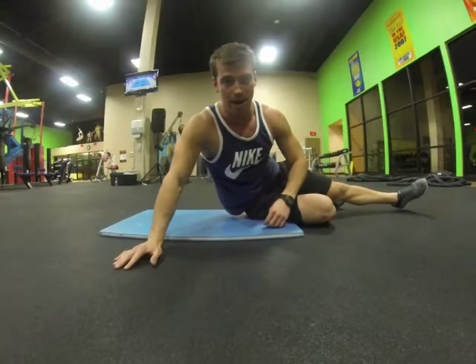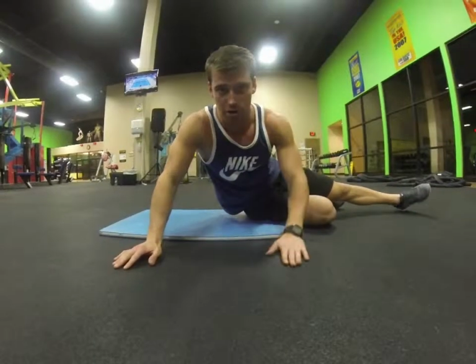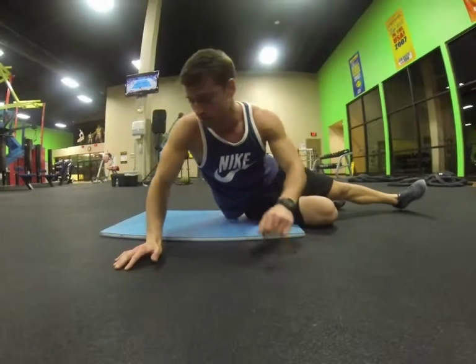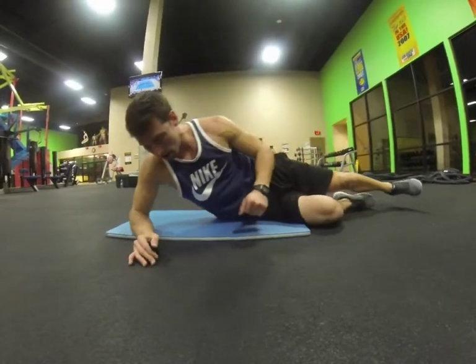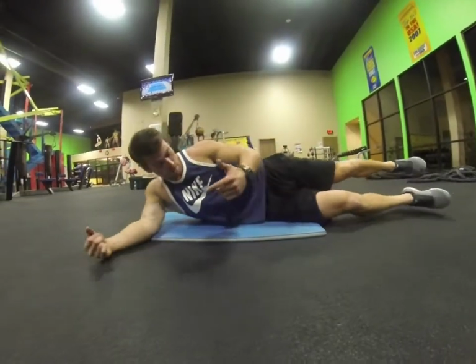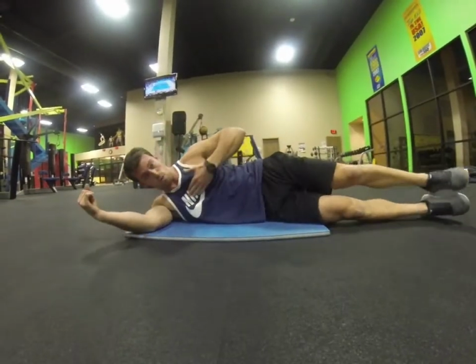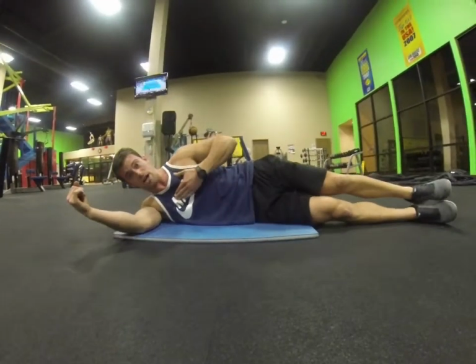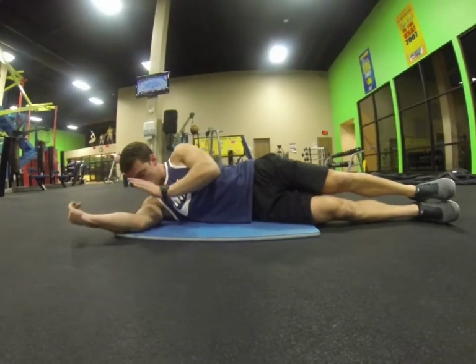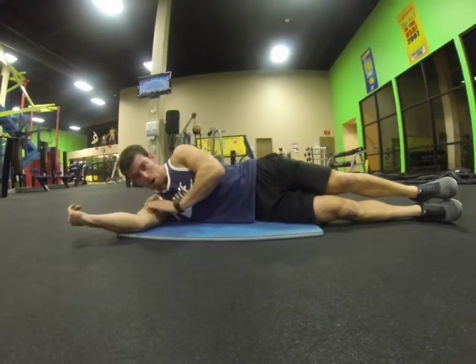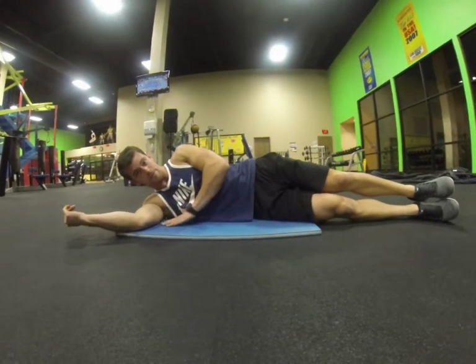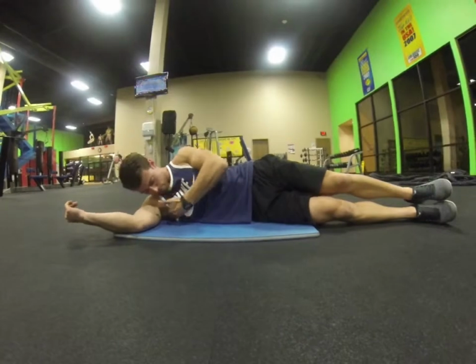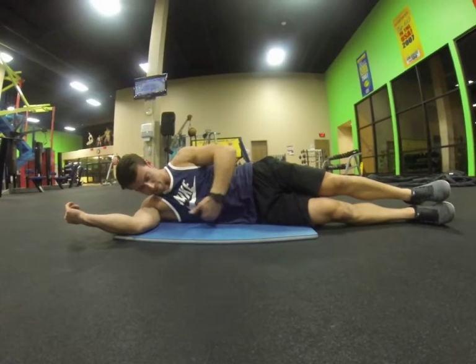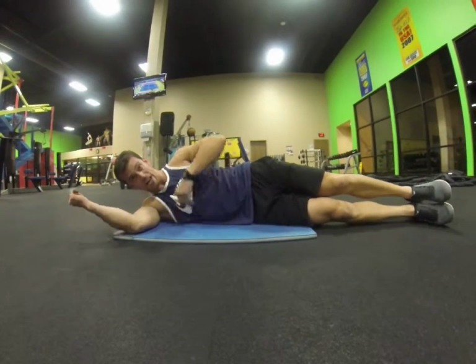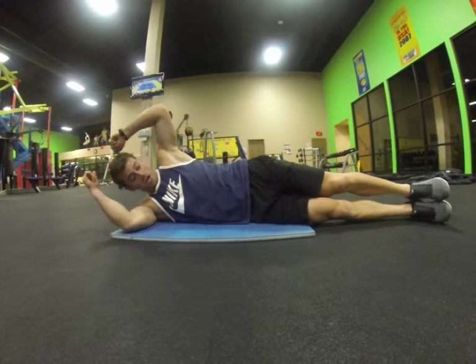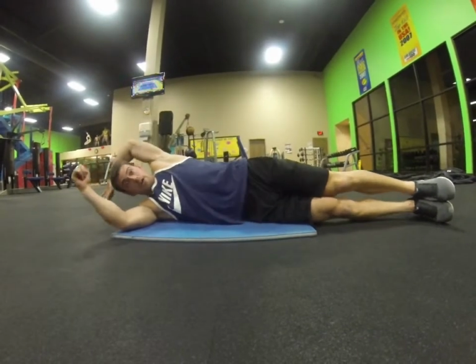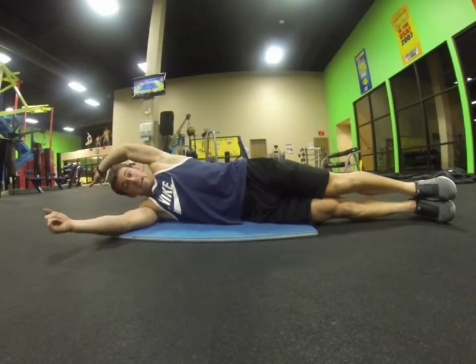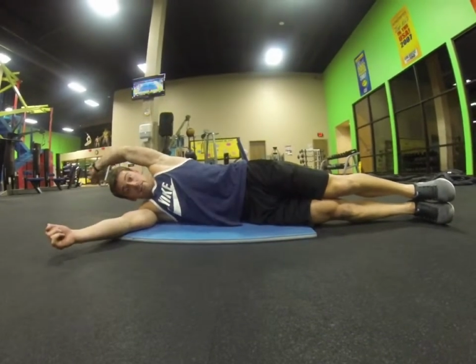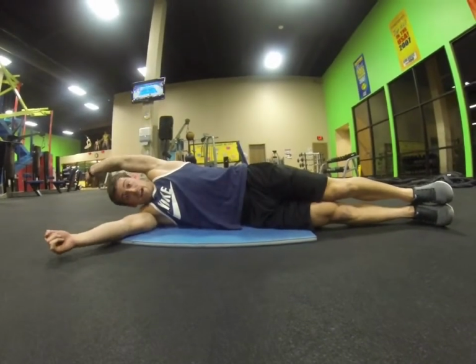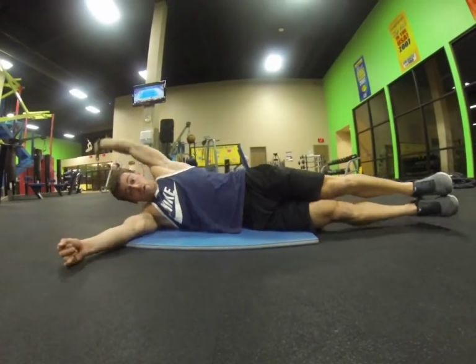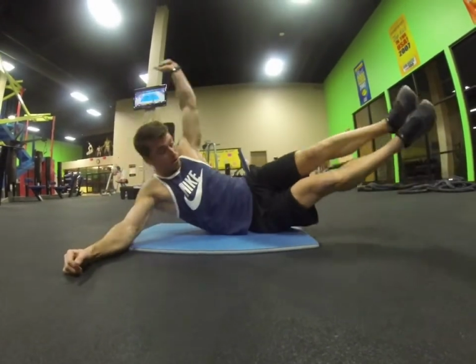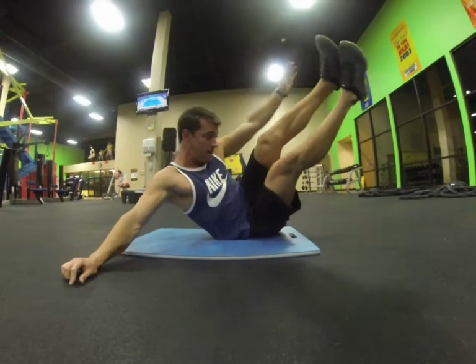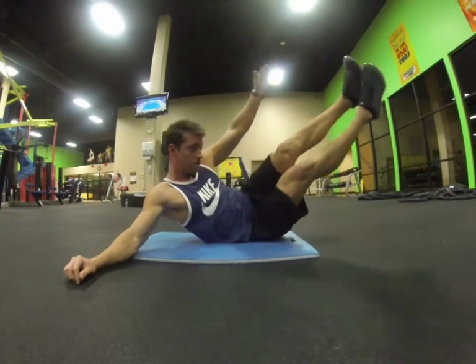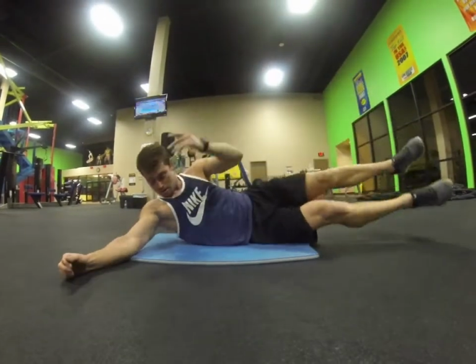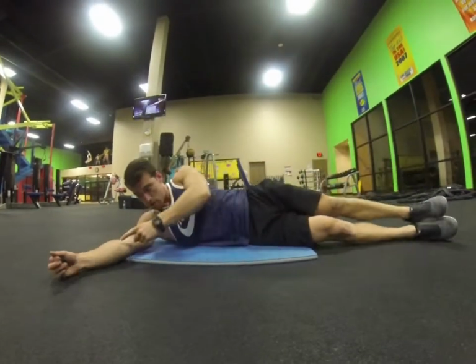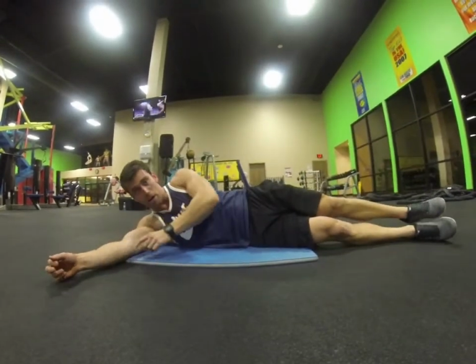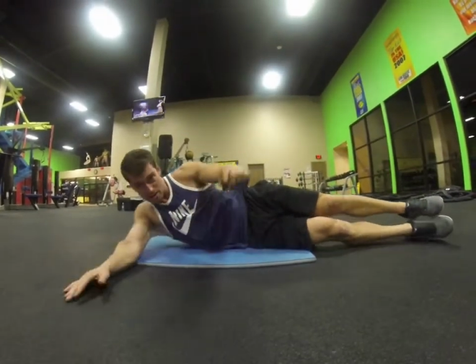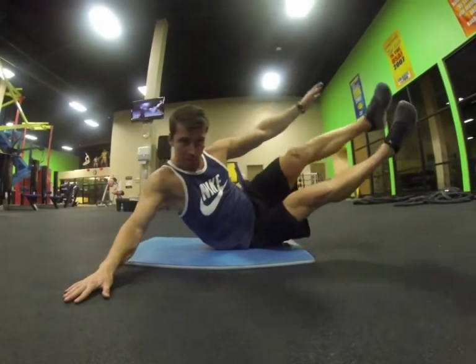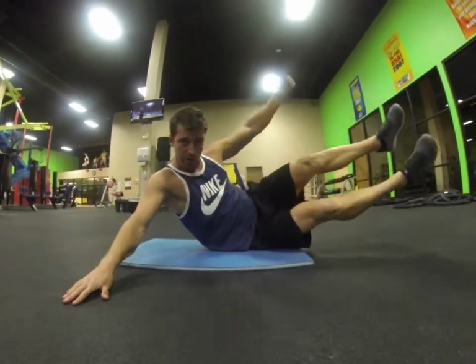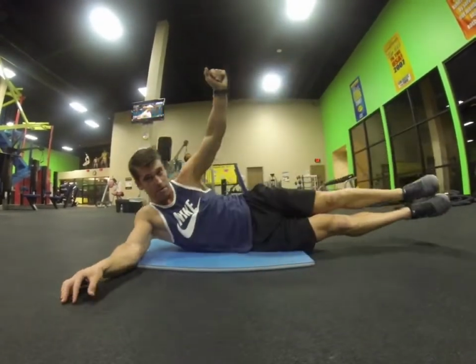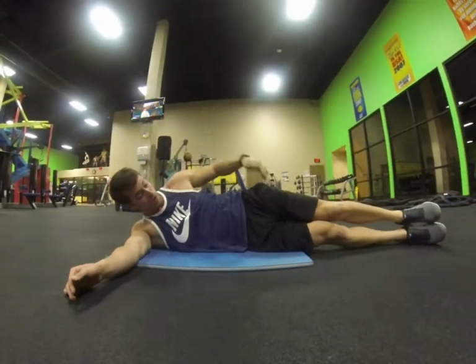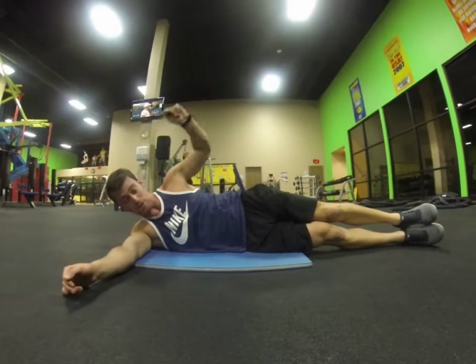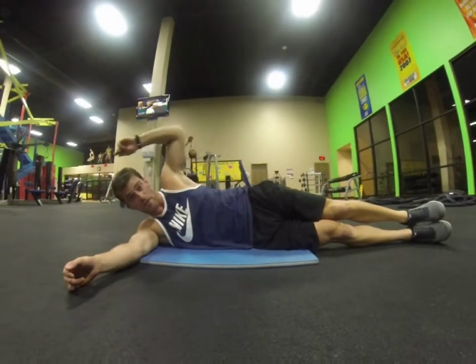Ab circuit number two right here. Coming down on one side, you want your arm flat, you want your body flat. You're going to bring hand over head right here, crunching both feet up, touching. If you need to use a little bit of your hand to push yourself up, that's fine. I really want you to consider getting those feet high.